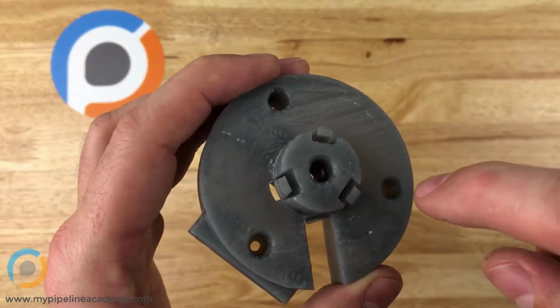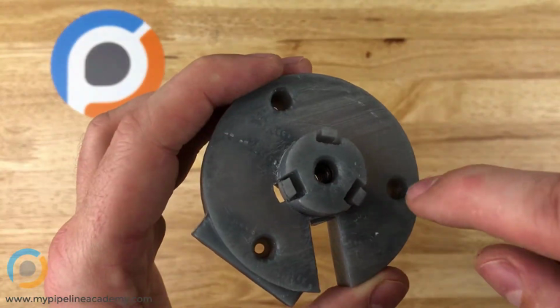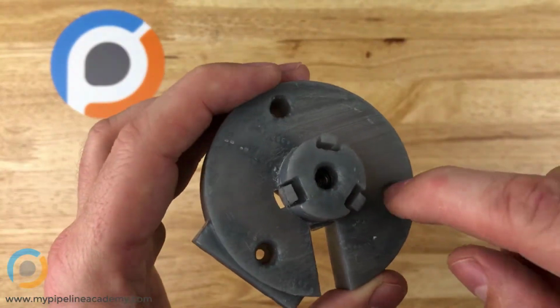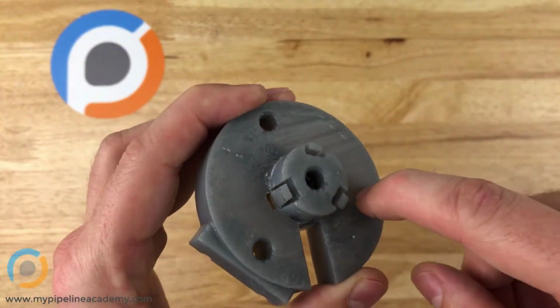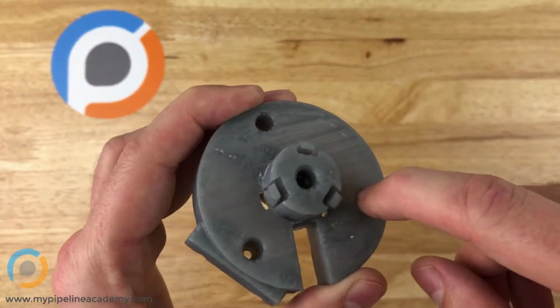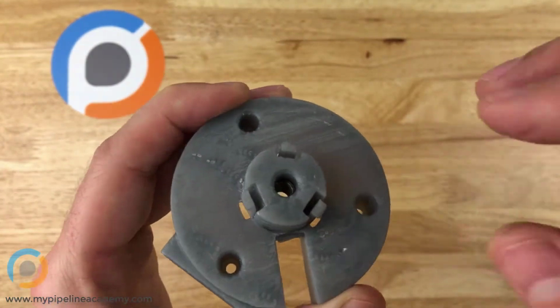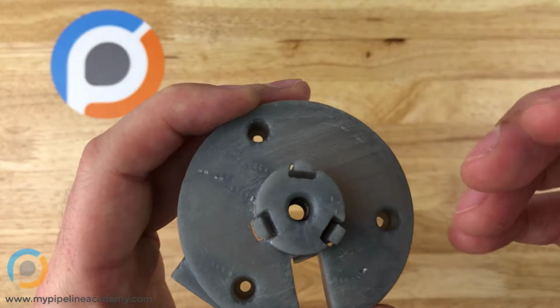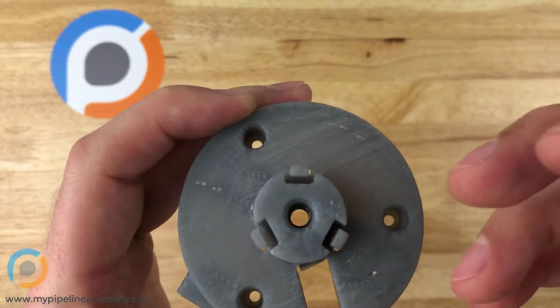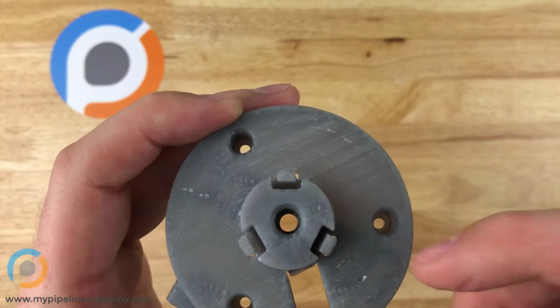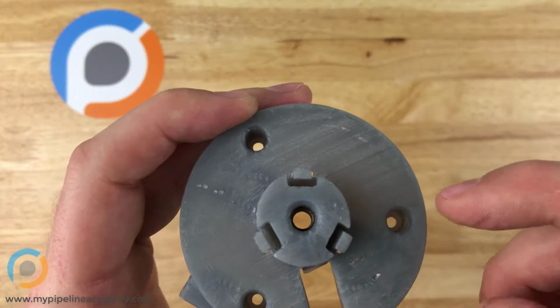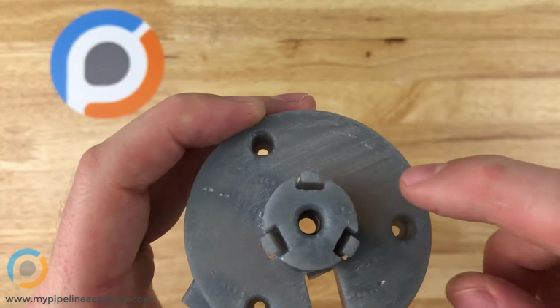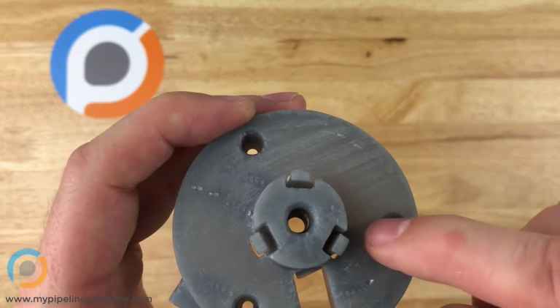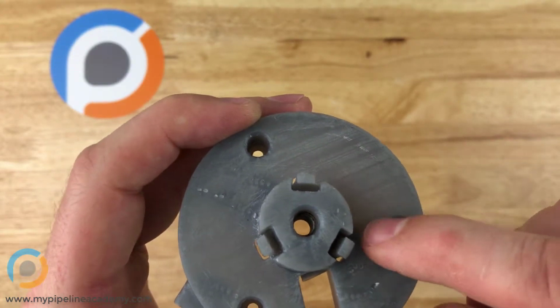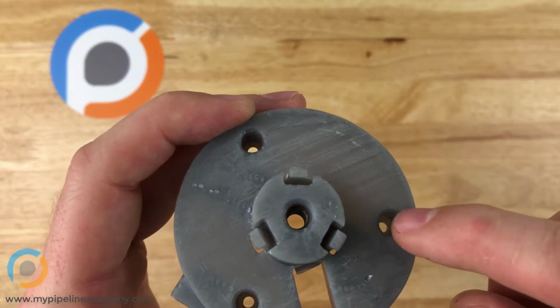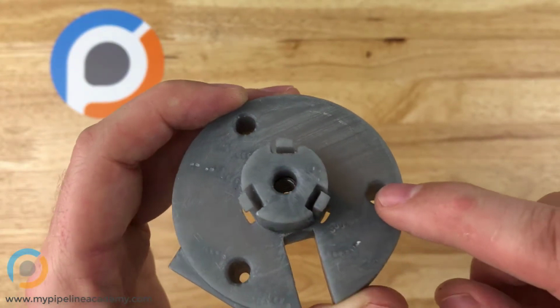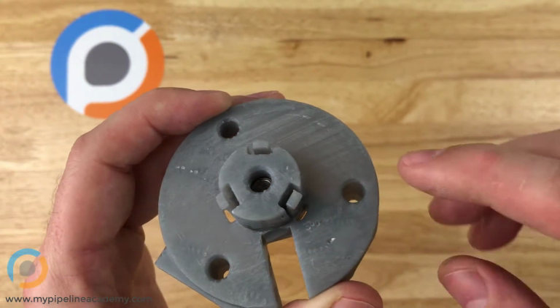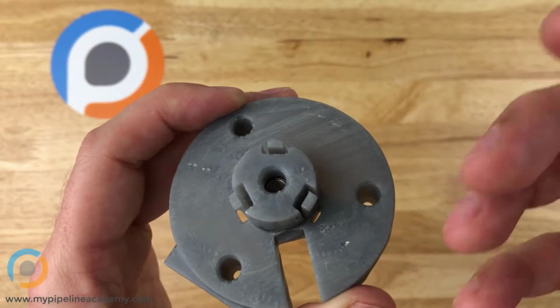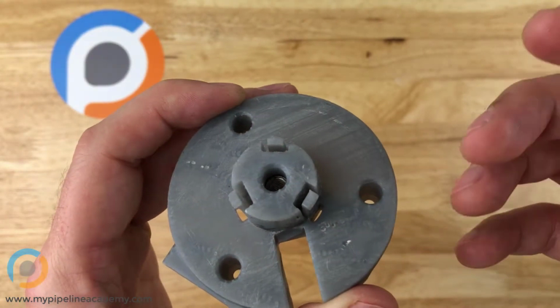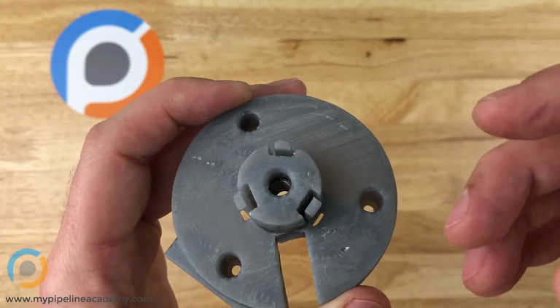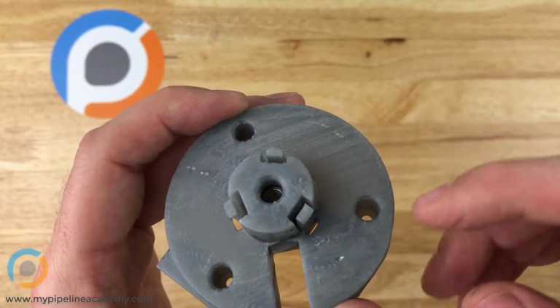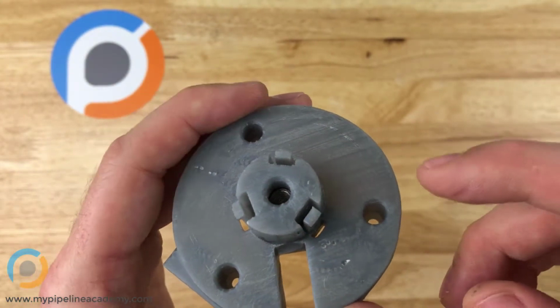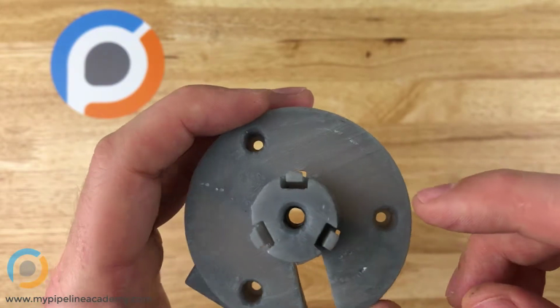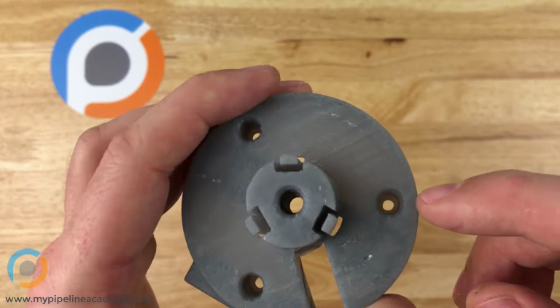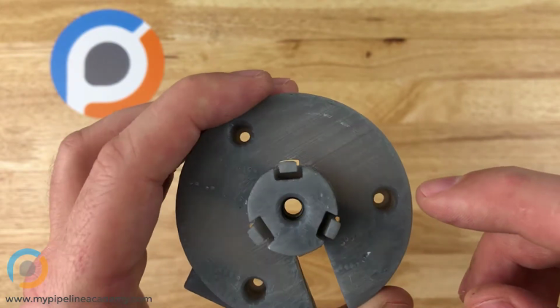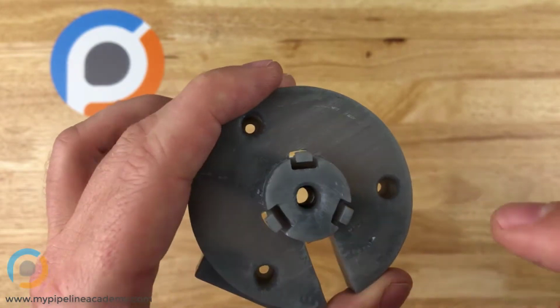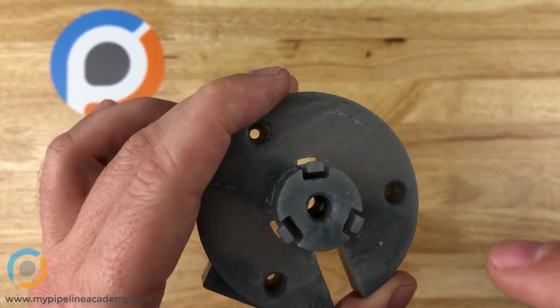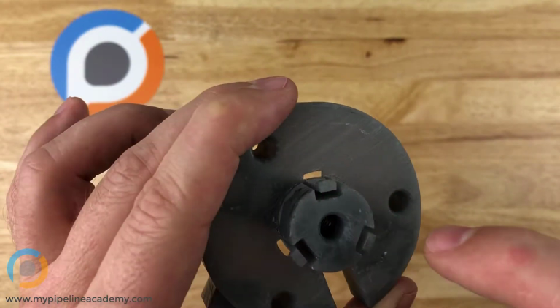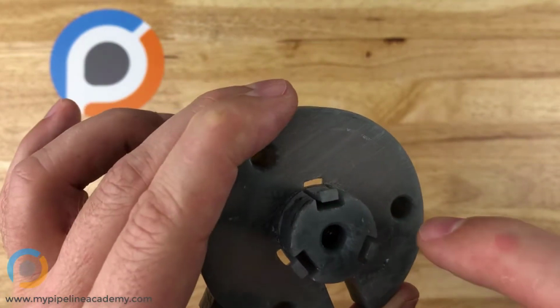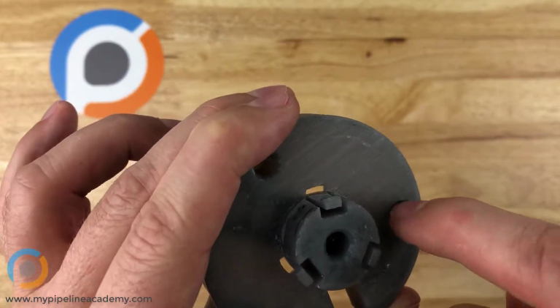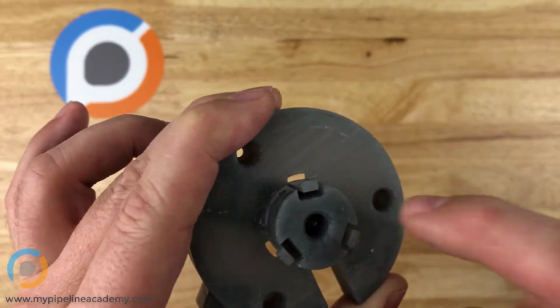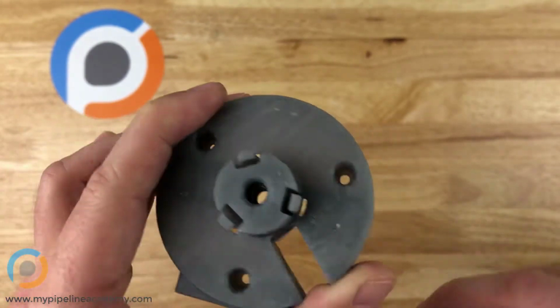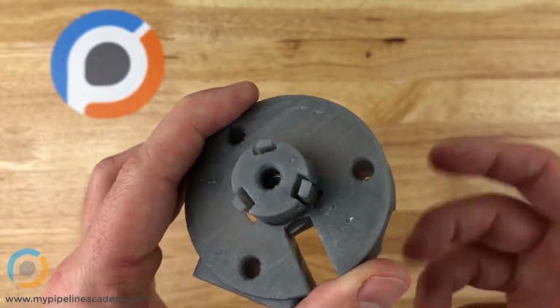You push that insert in. The heat transfers through the insert and to the surrounding plastic. The plastic starts to soften and almost melt away, and then you can just push that insert in.